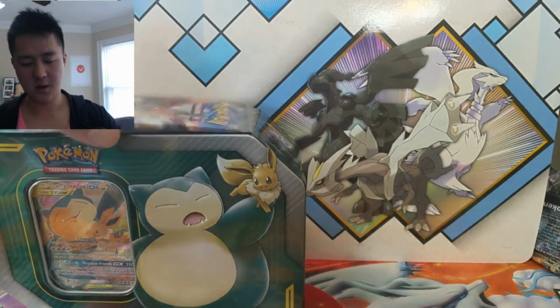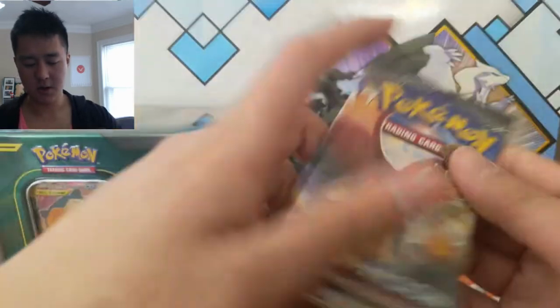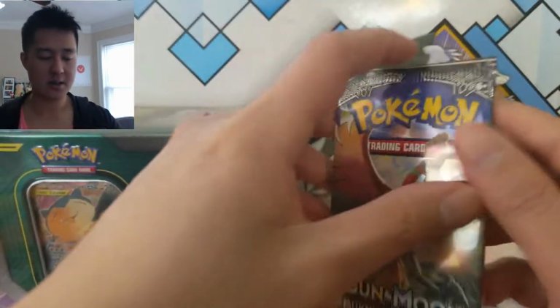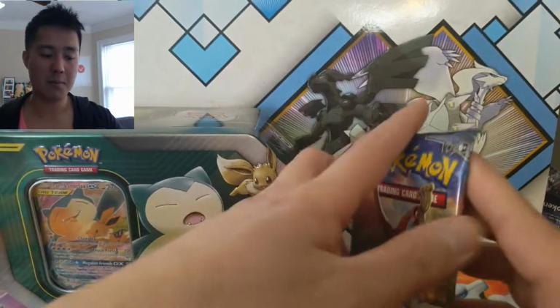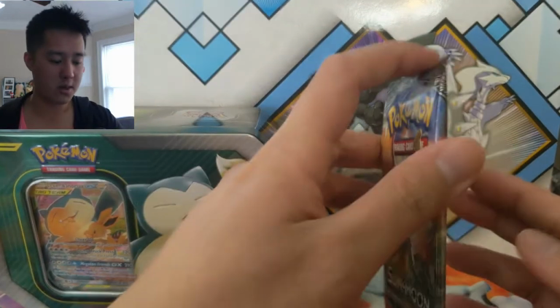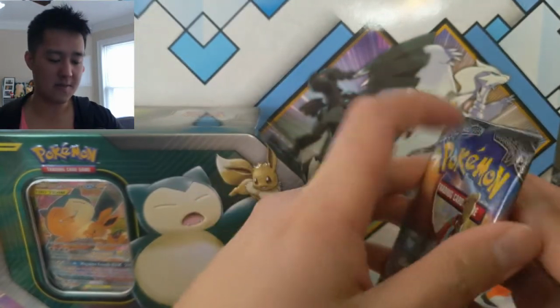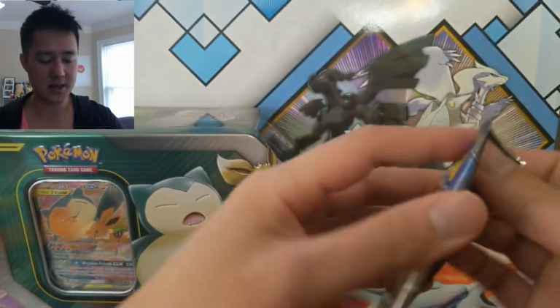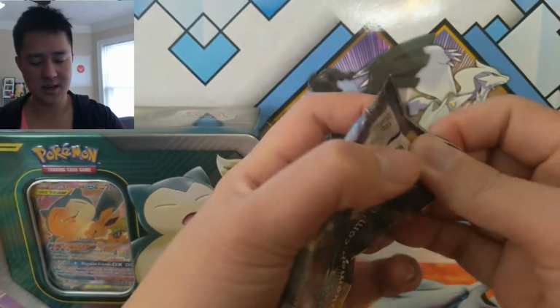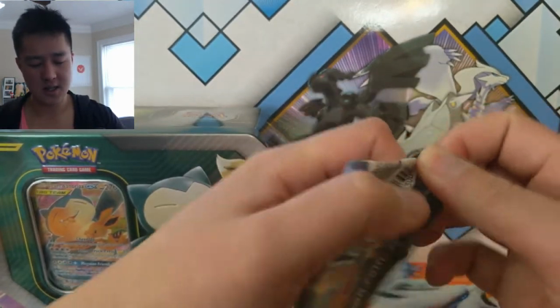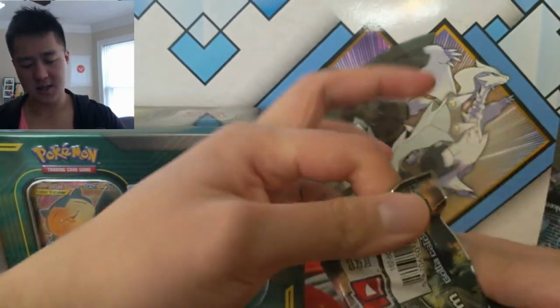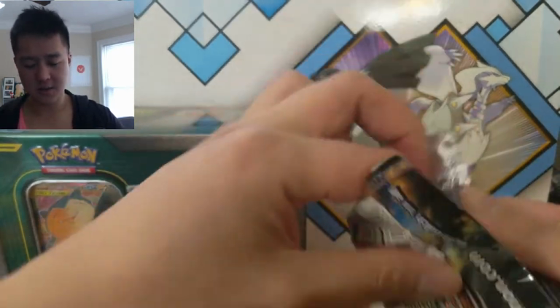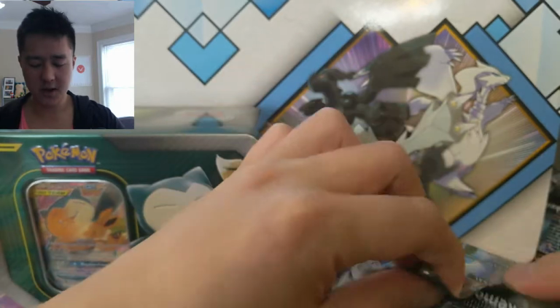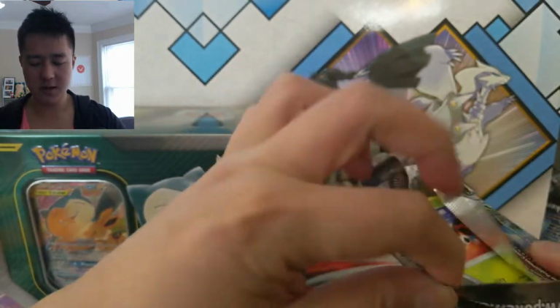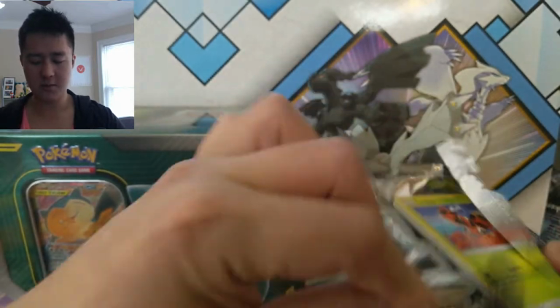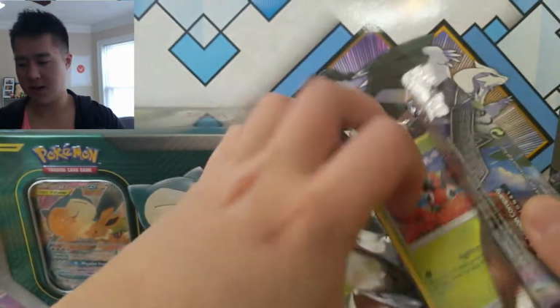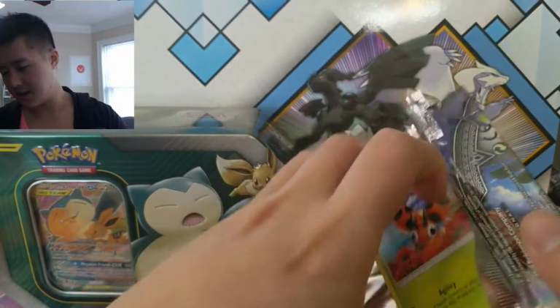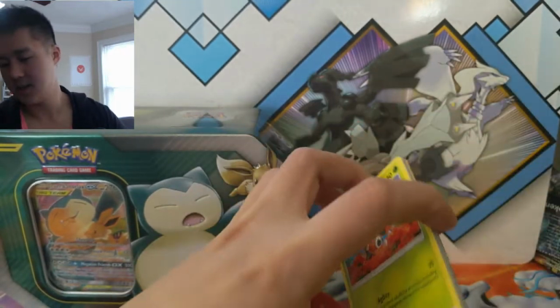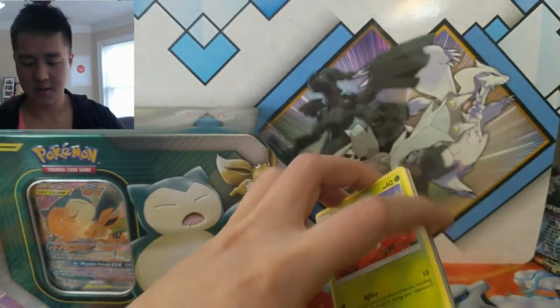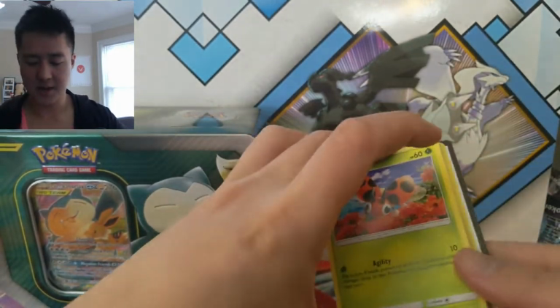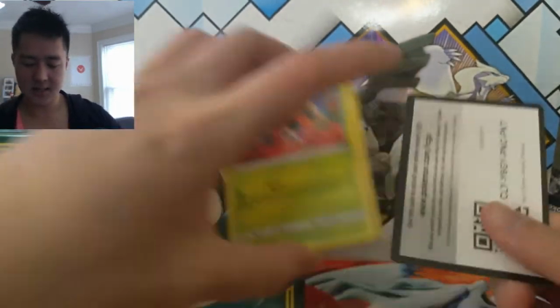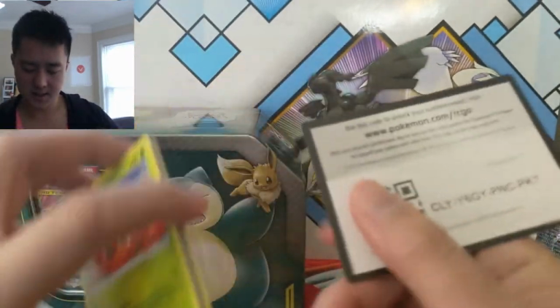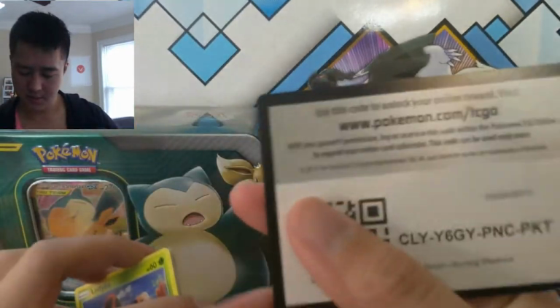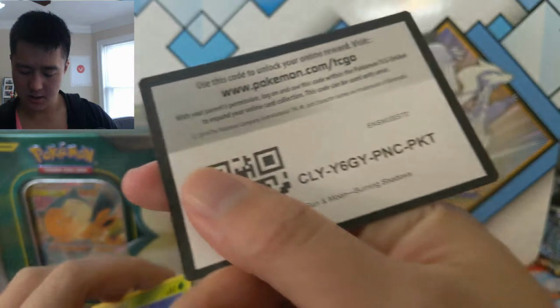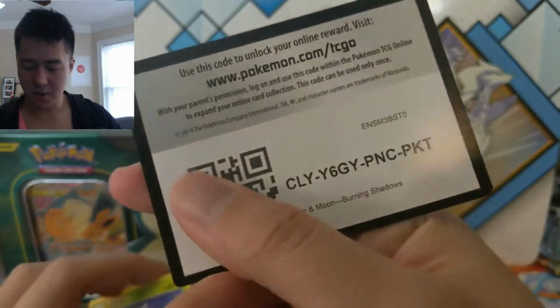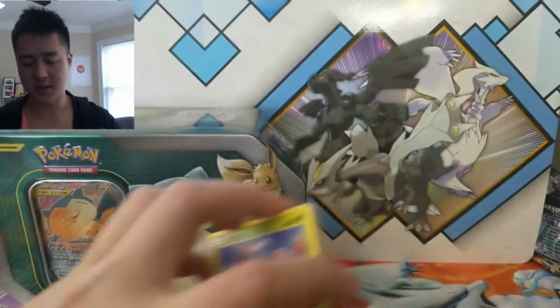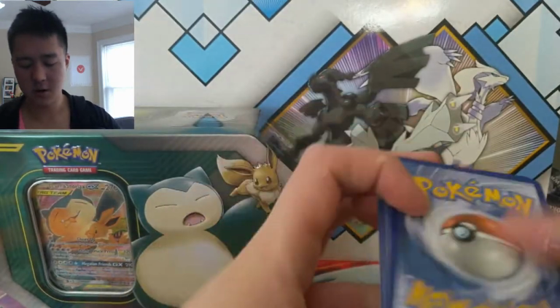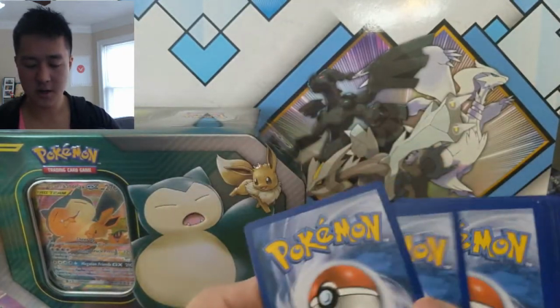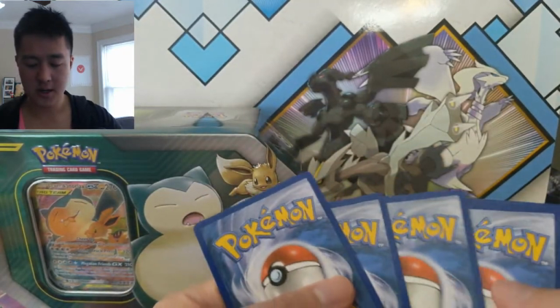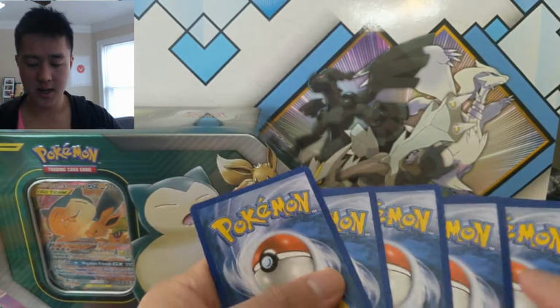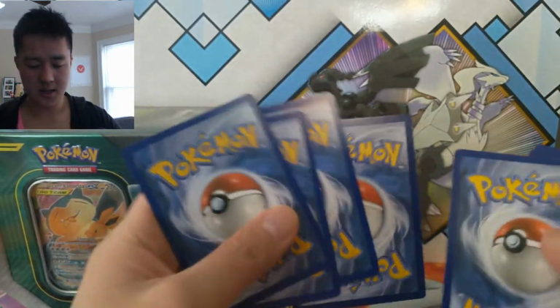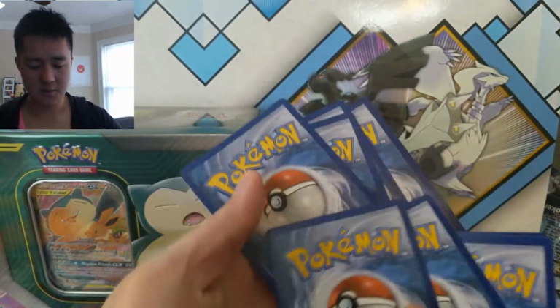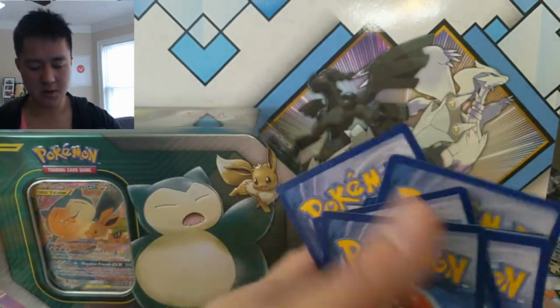Let's go into Burning Shadows, and then we'll wrap up with the Eevee Snorlax tin, because I feel like those have been treating us well, so let's keep that for last. There's a Burning Shadows code card — let's see what we can do.